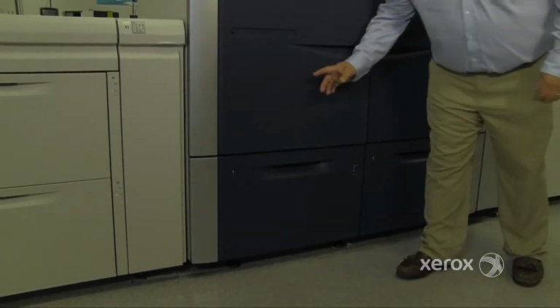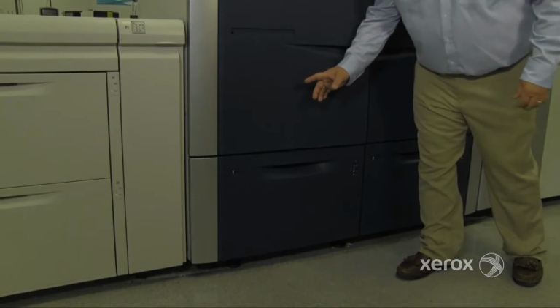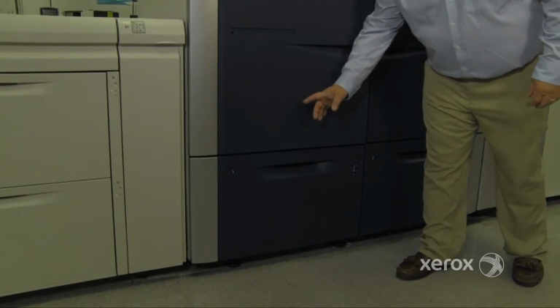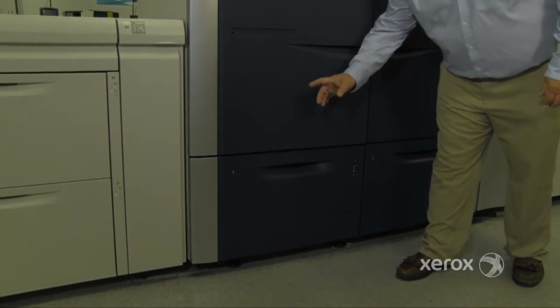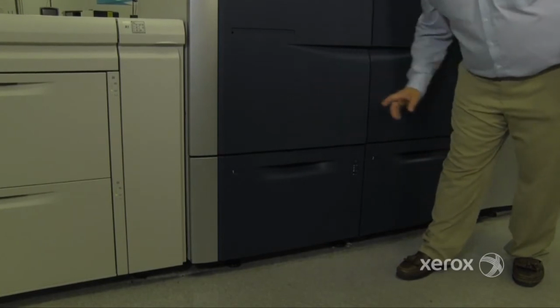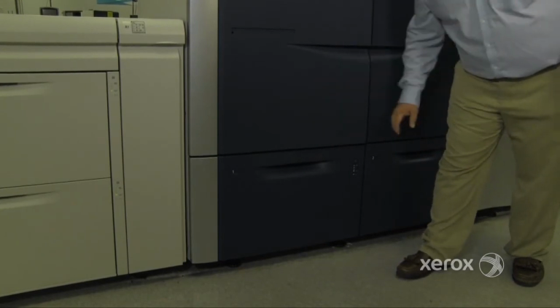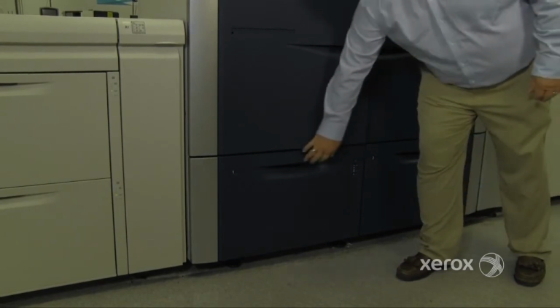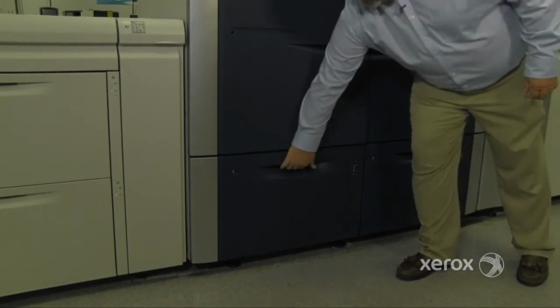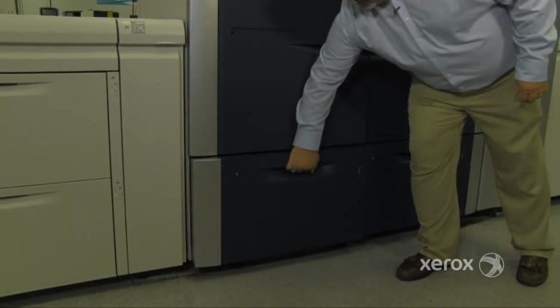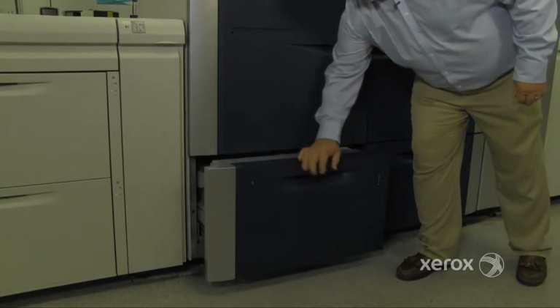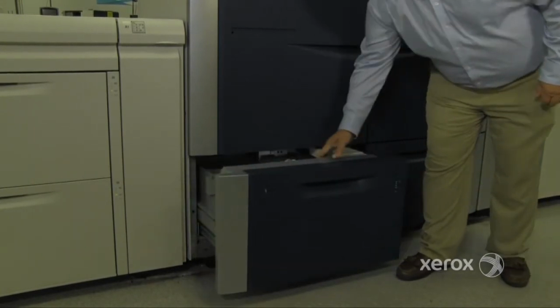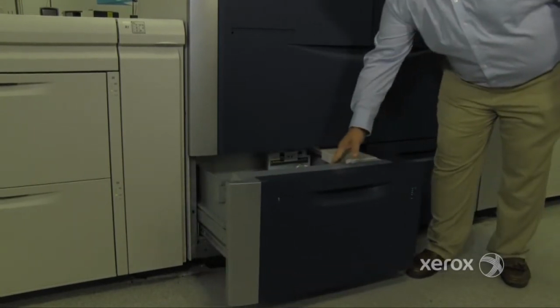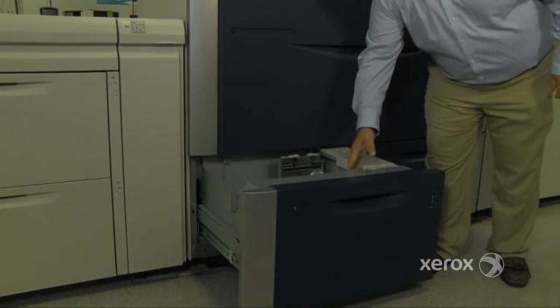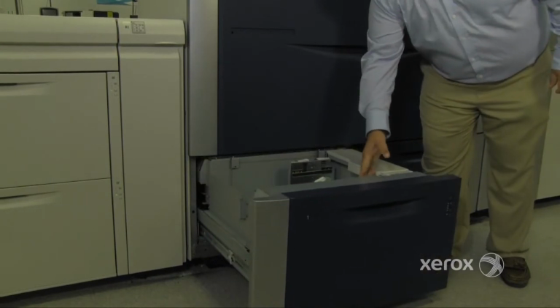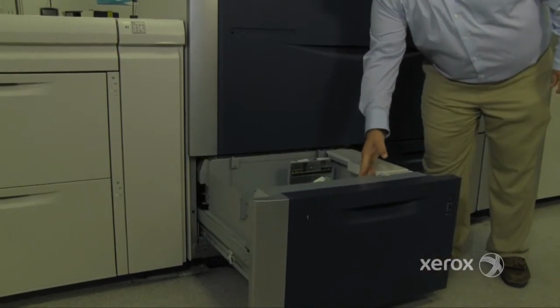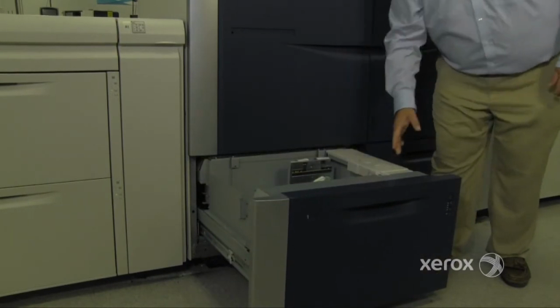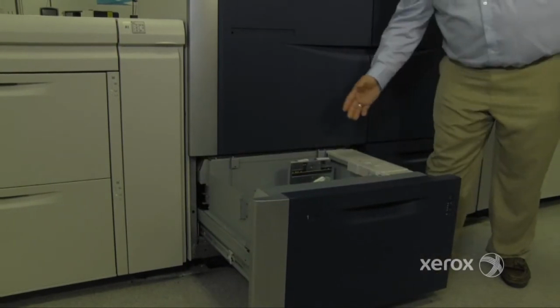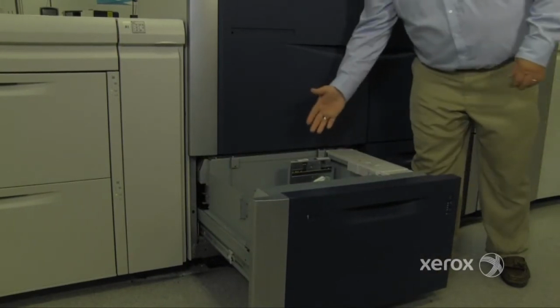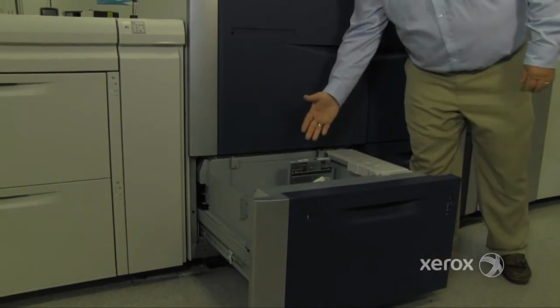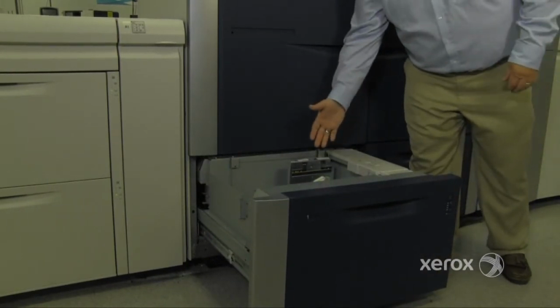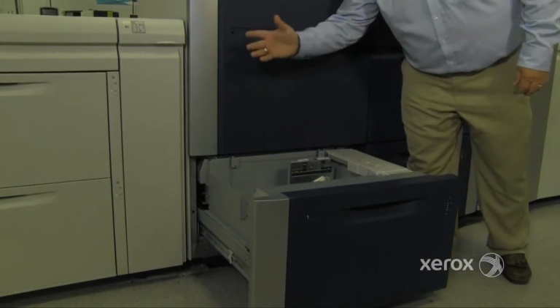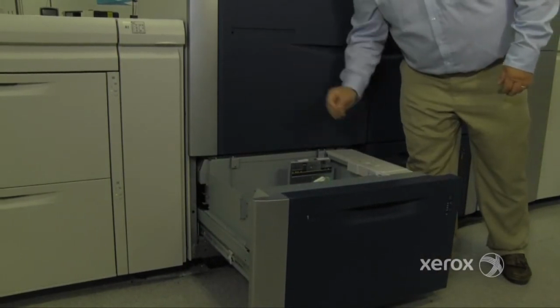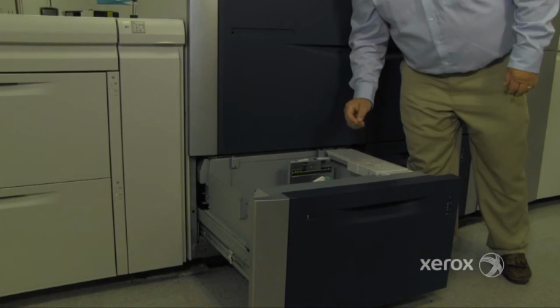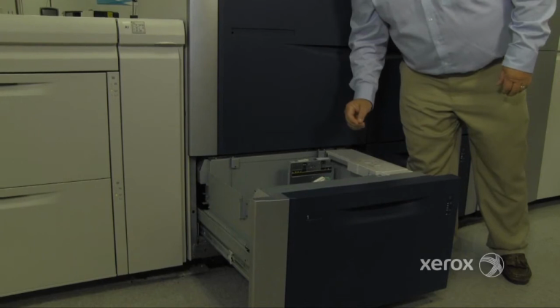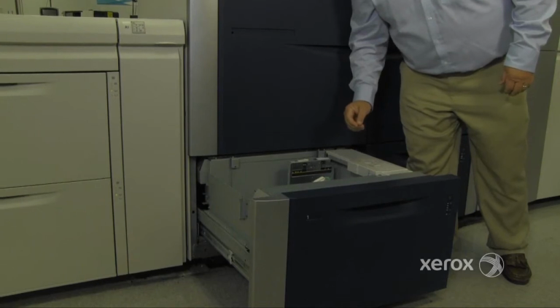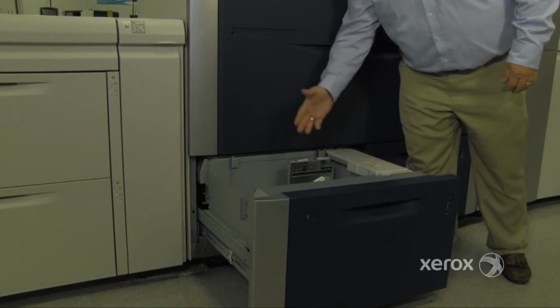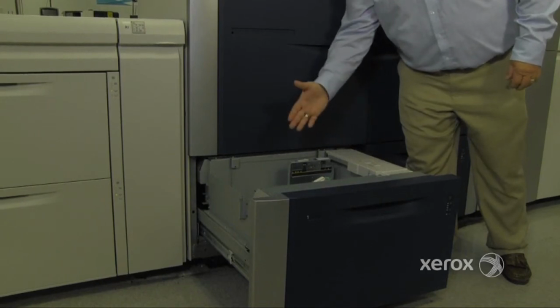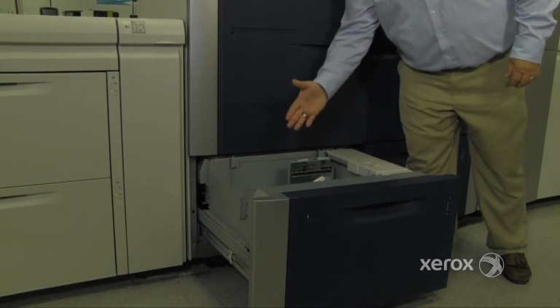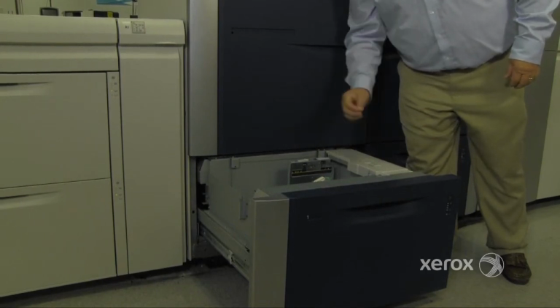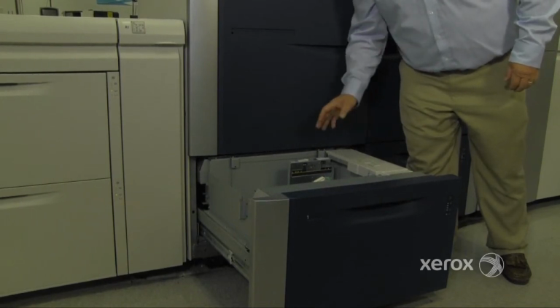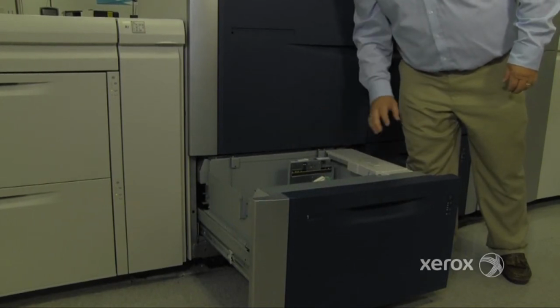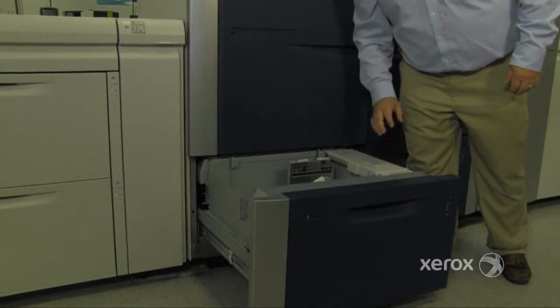The machine comes standard with two paper trays. These trays are virtually identical to the ones in the oversized high capacity feeder. They feed 19.2x13 inch paper.